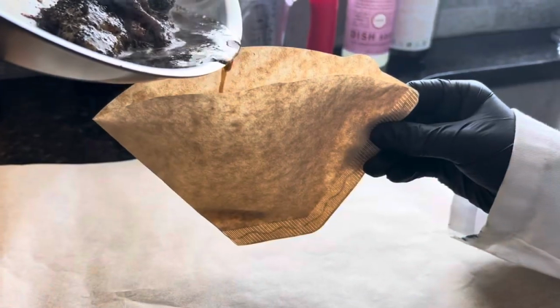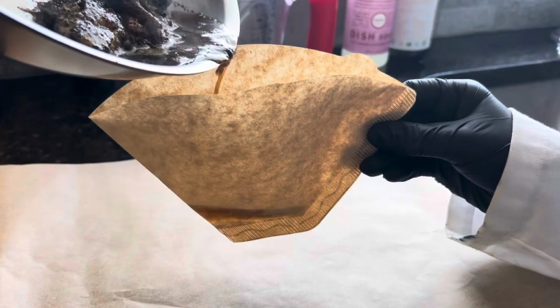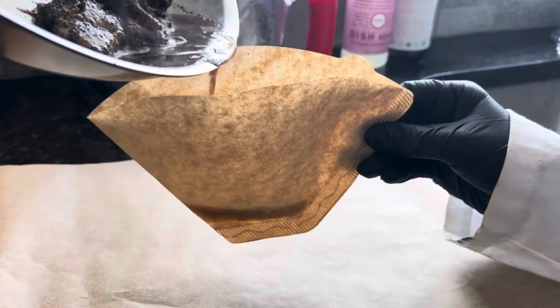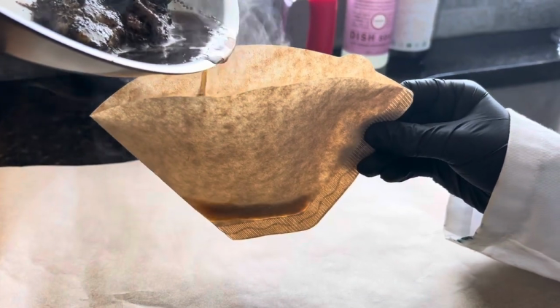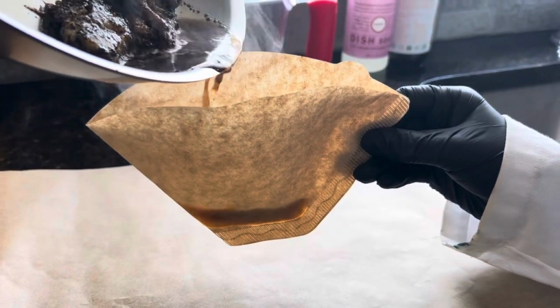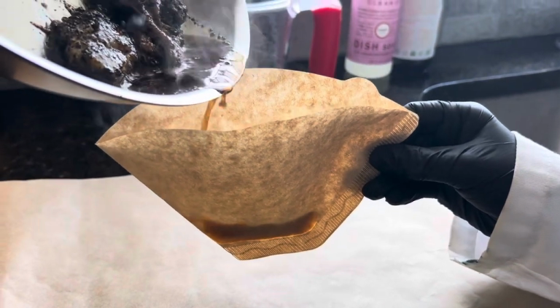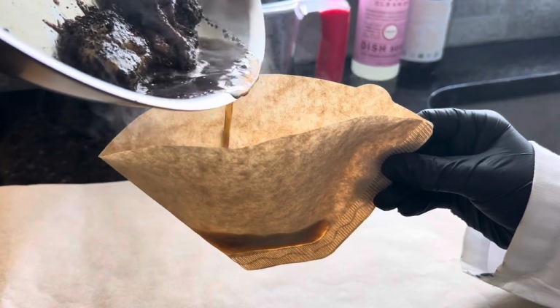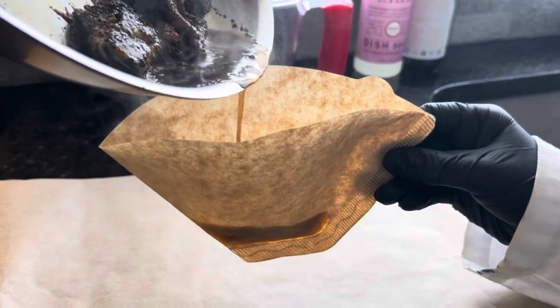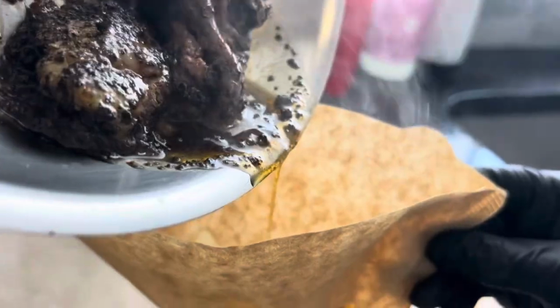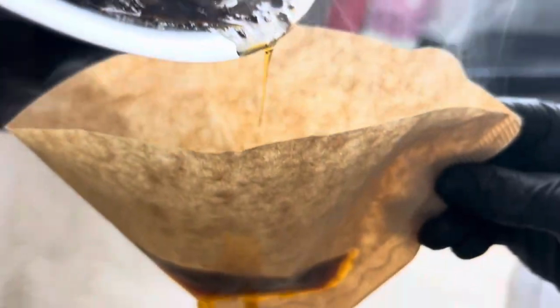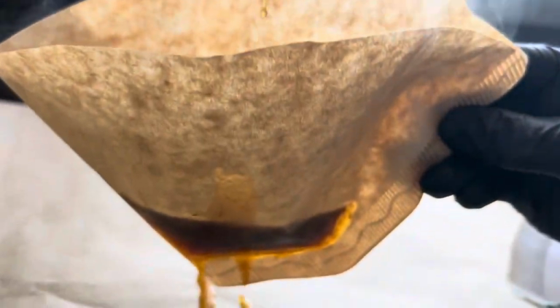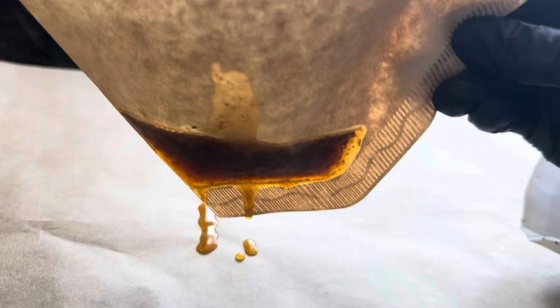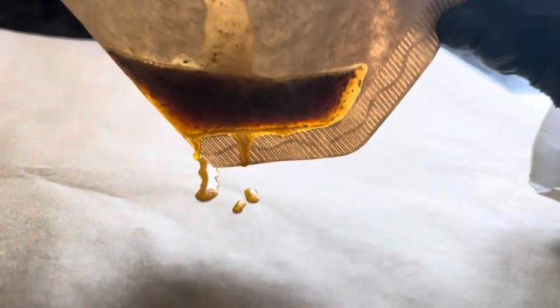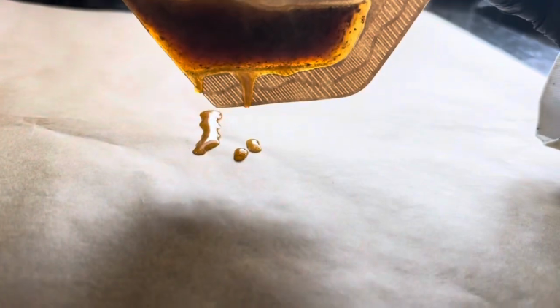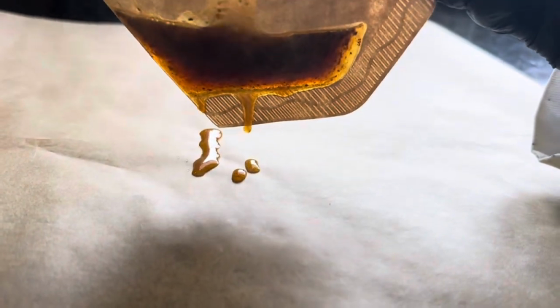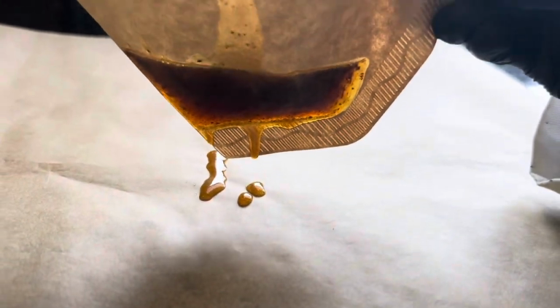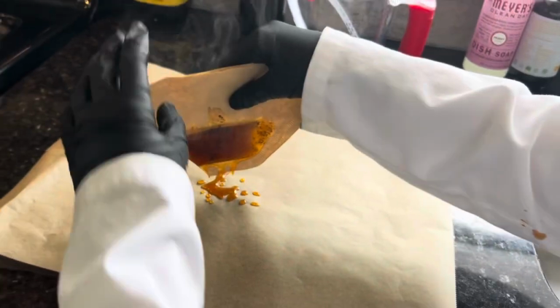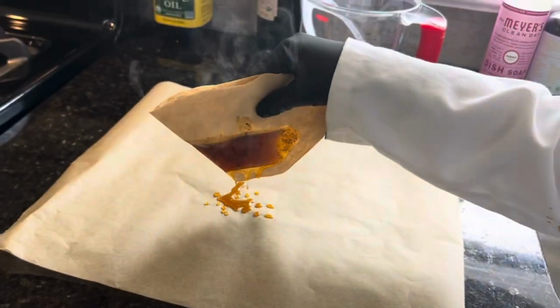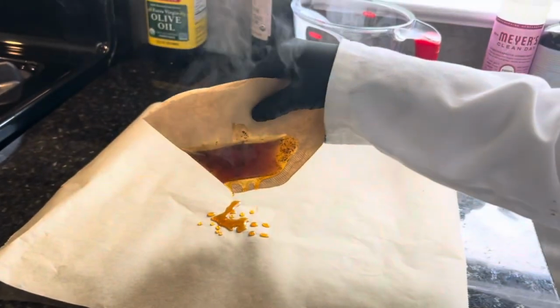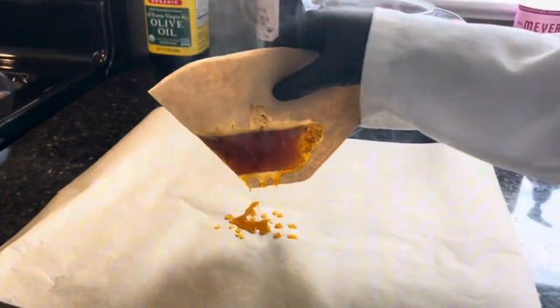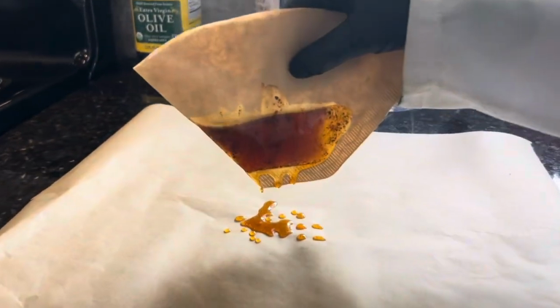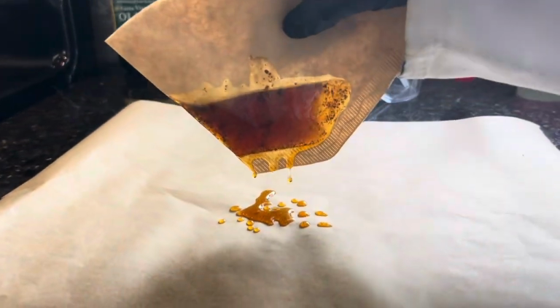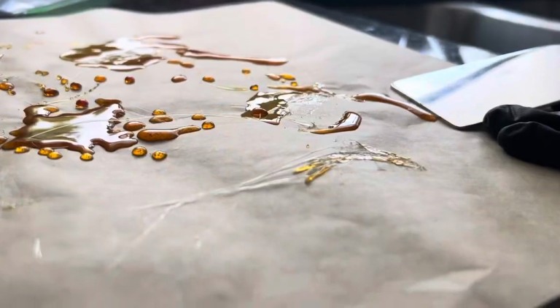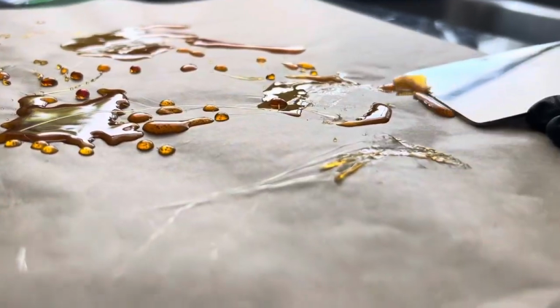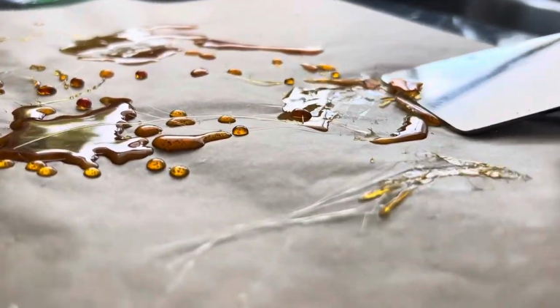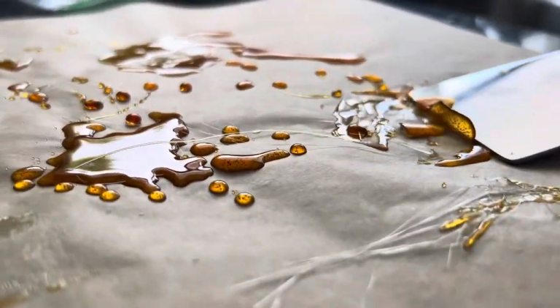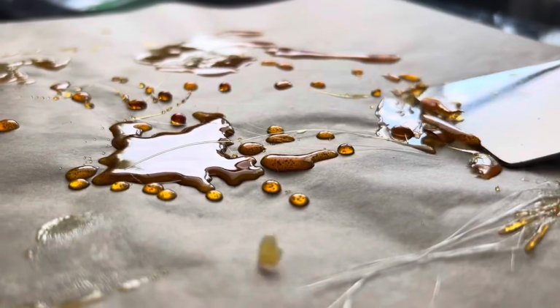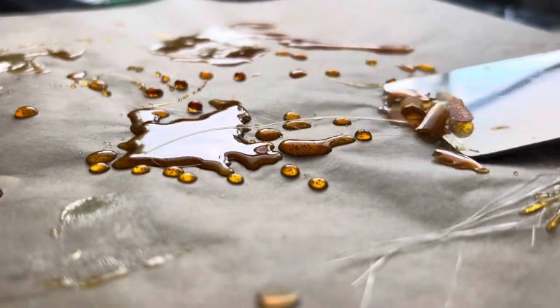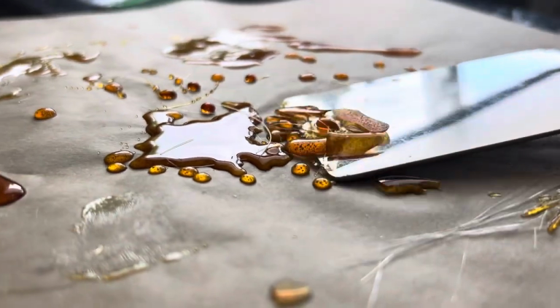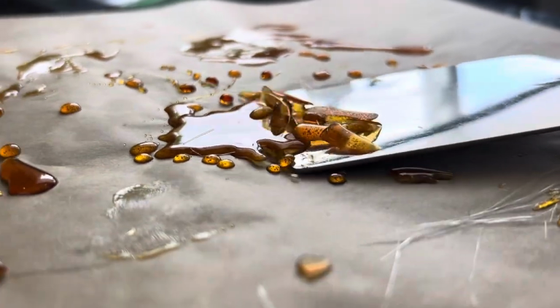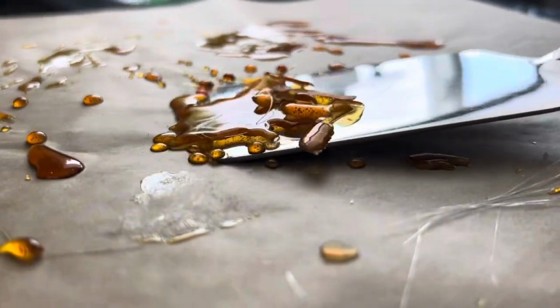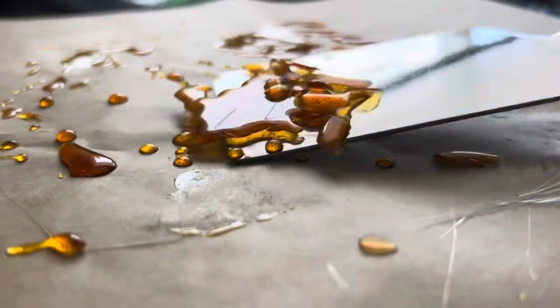Then, I filtered it using a coffee filter. After that, I used a spatula to scrape it off.